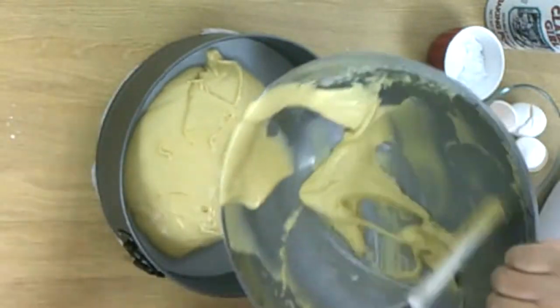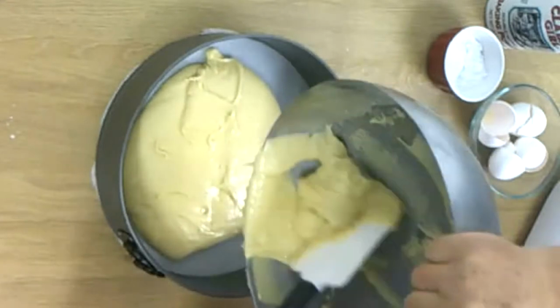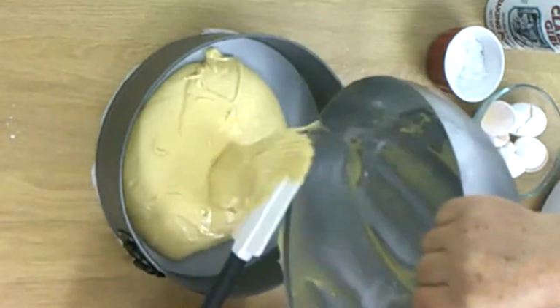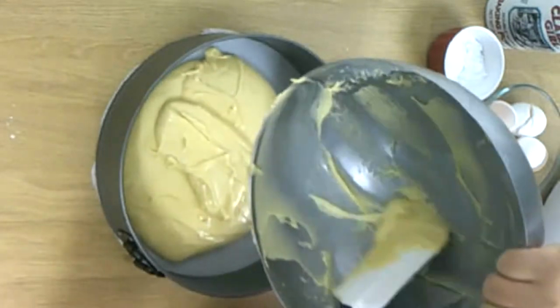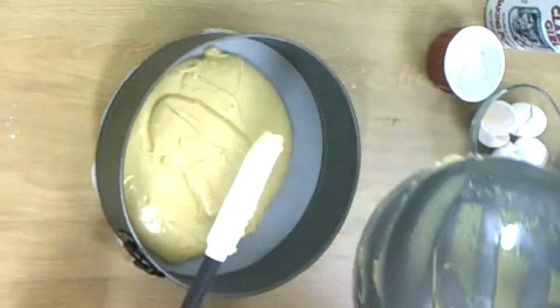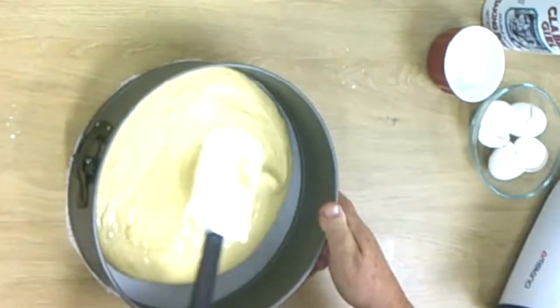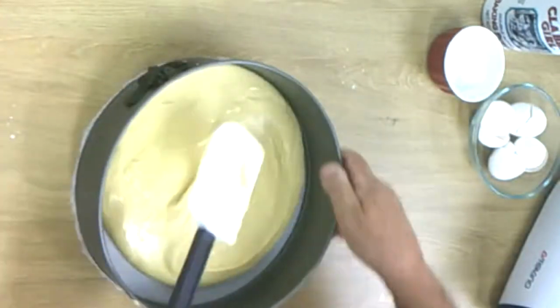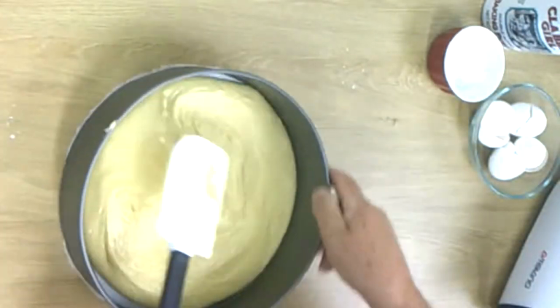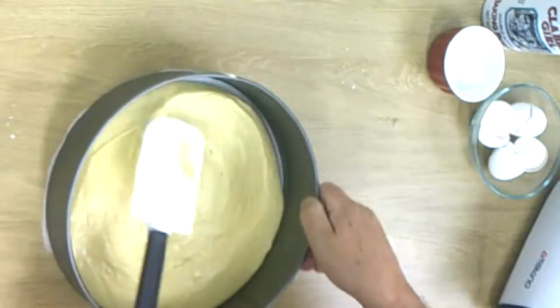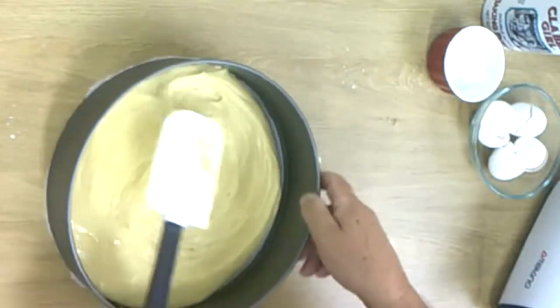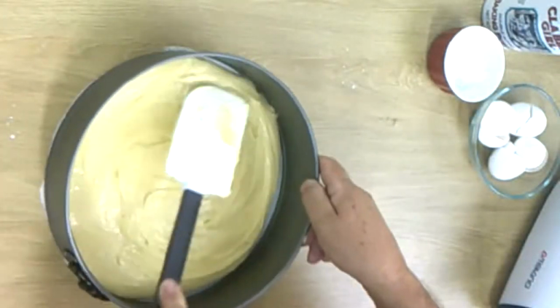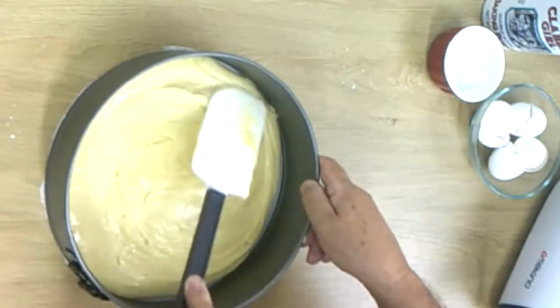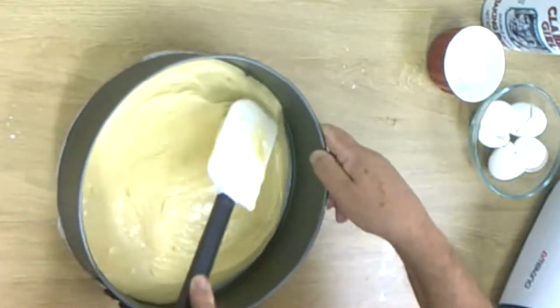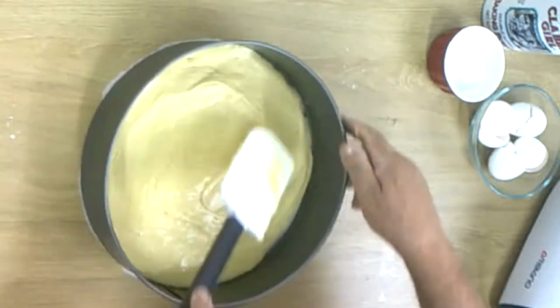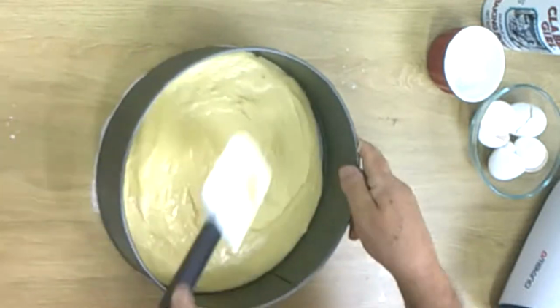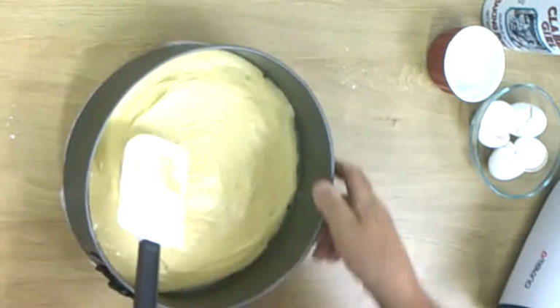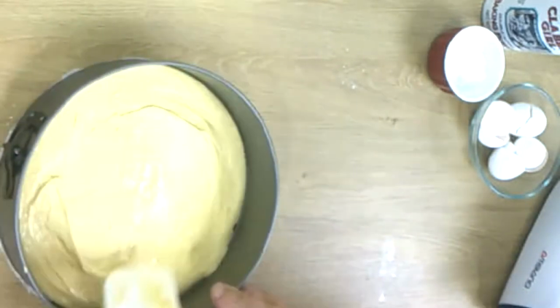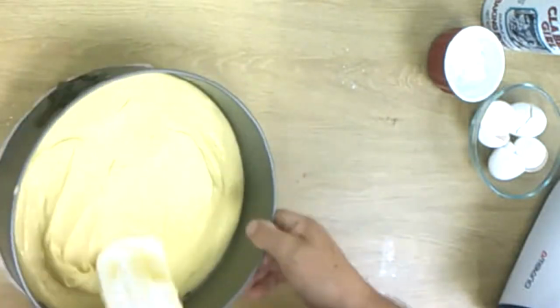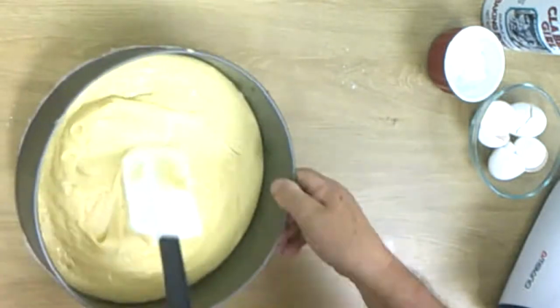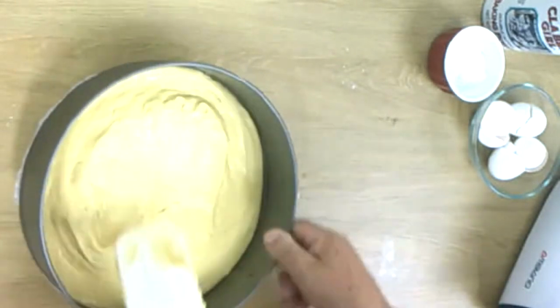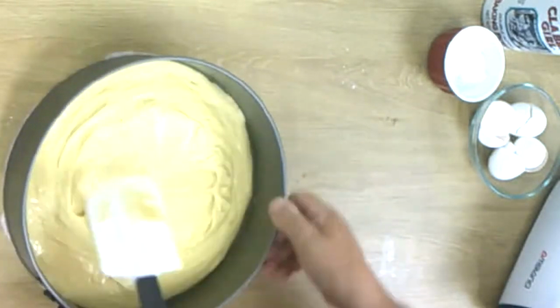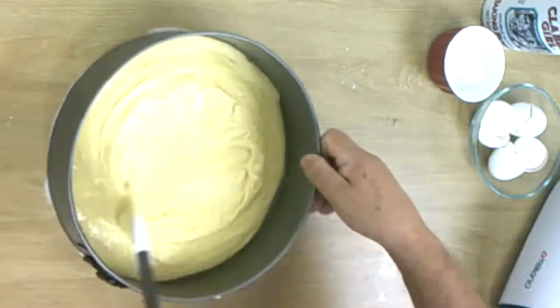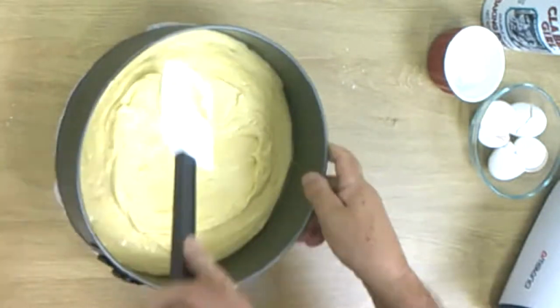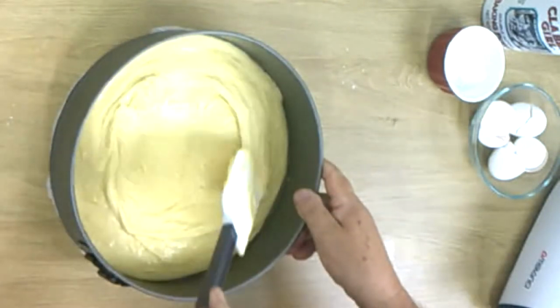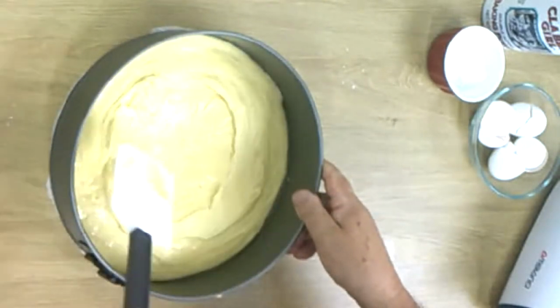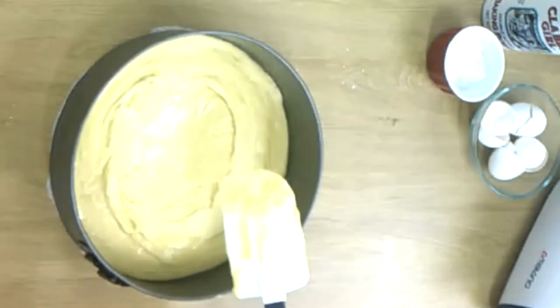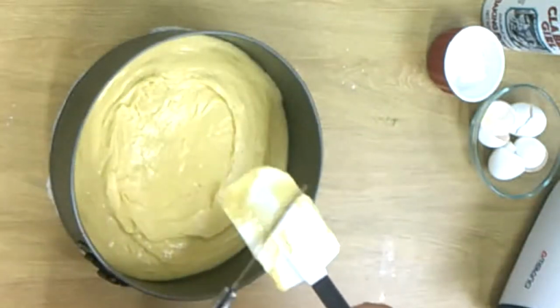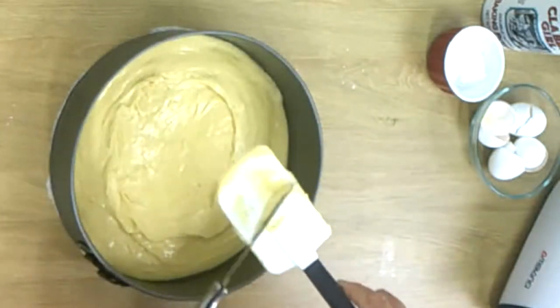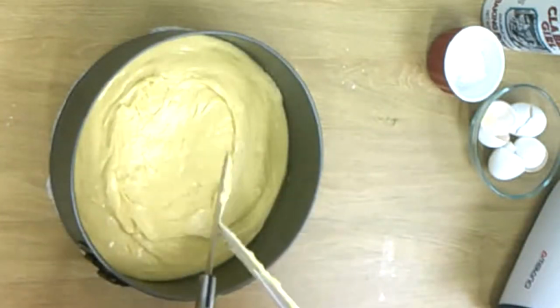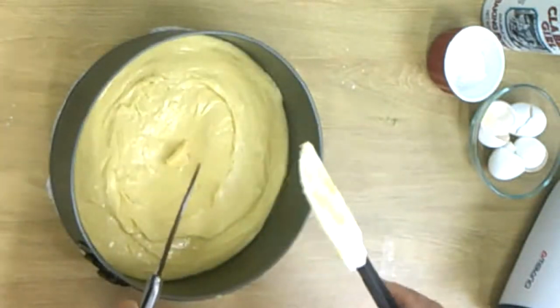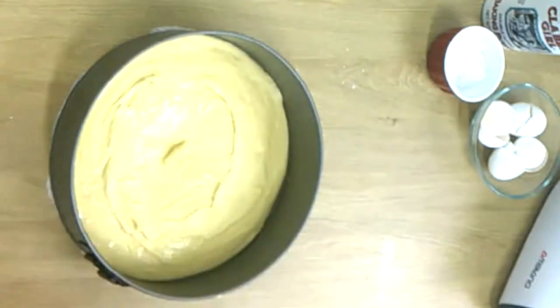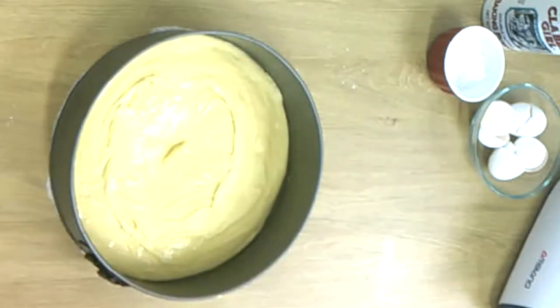Now we mix it very well. After you put it in the springform, you have to straighten it out a little bit. Then you bake it in a preheated oven for 30 minutes at 310 degrees Fahrenheit.